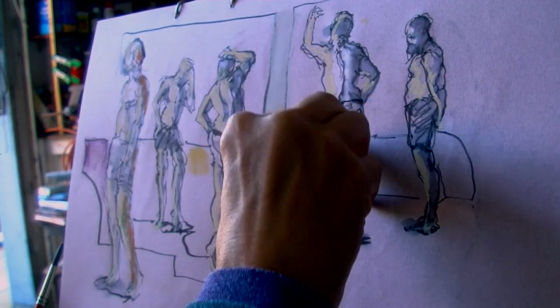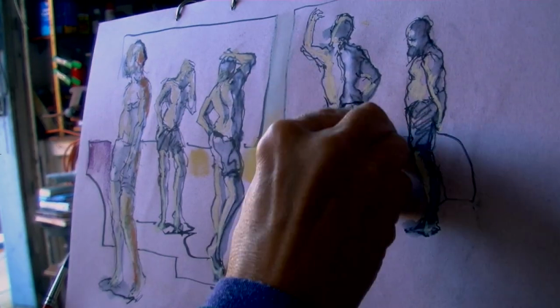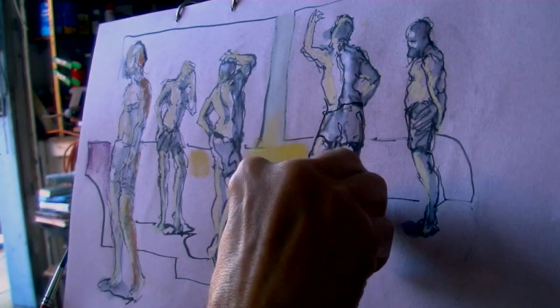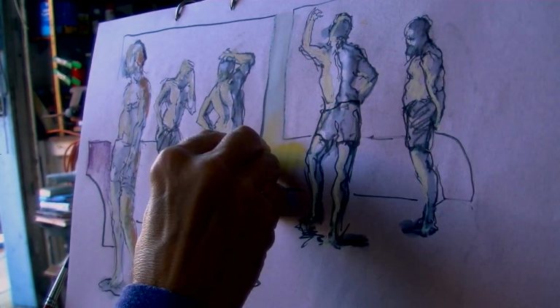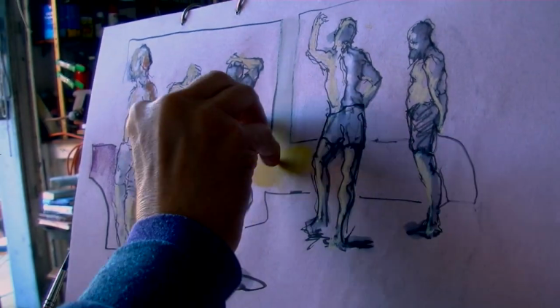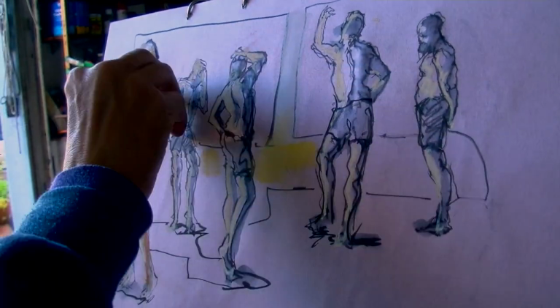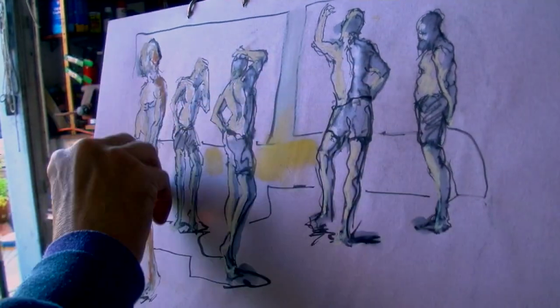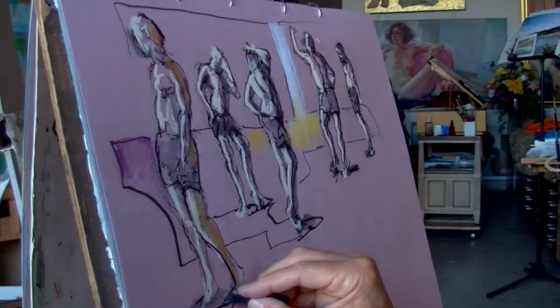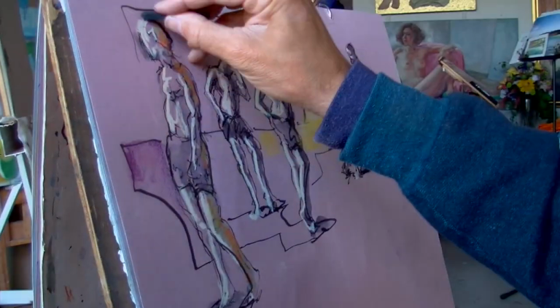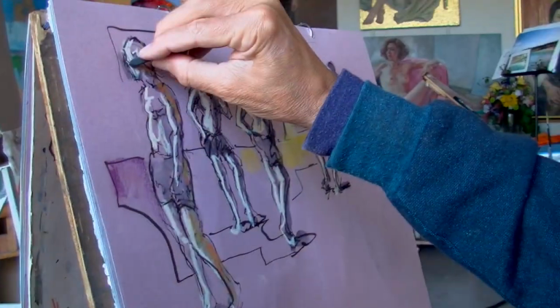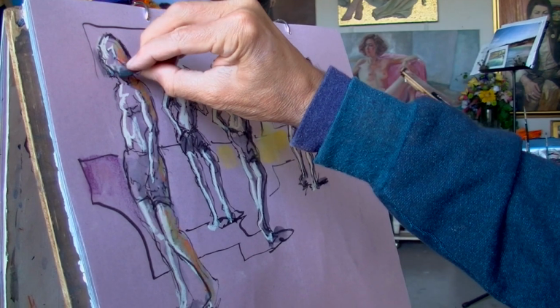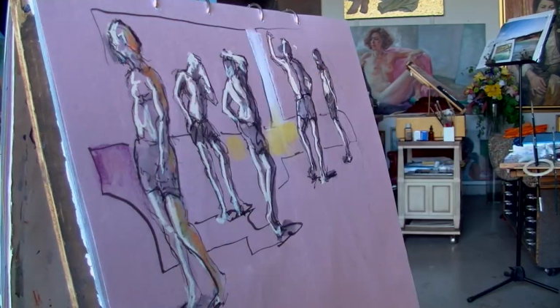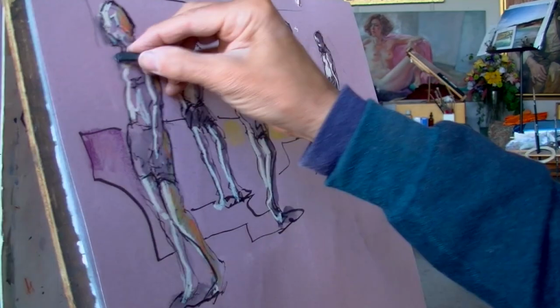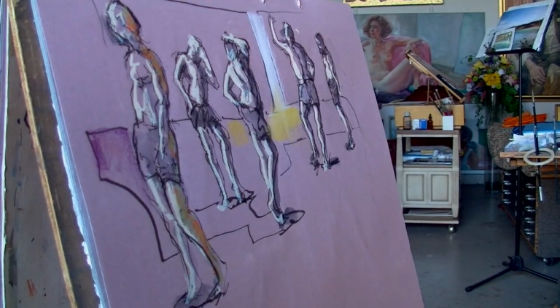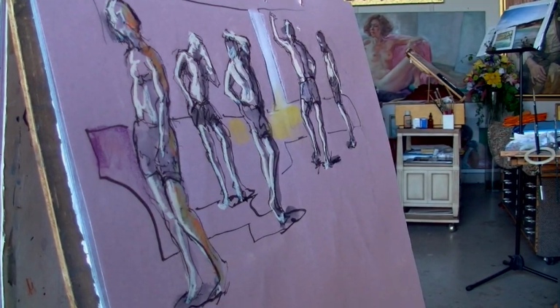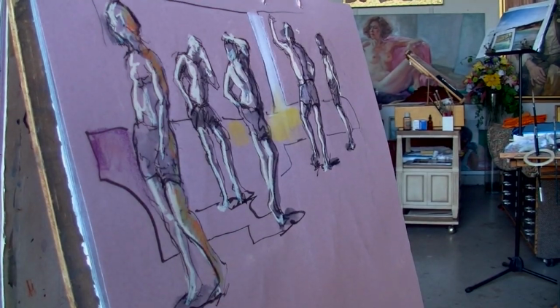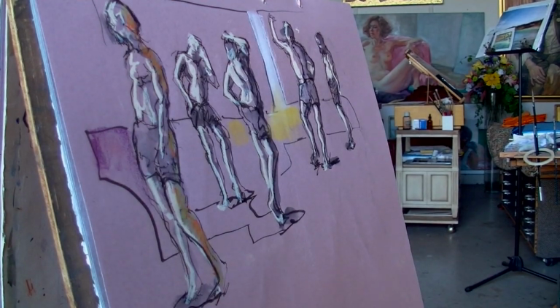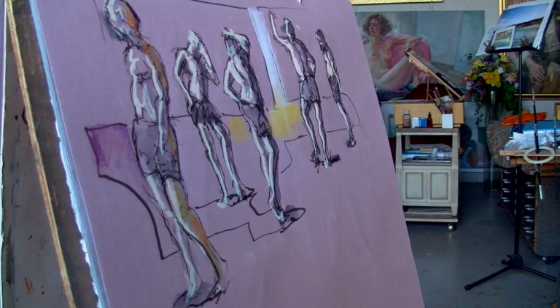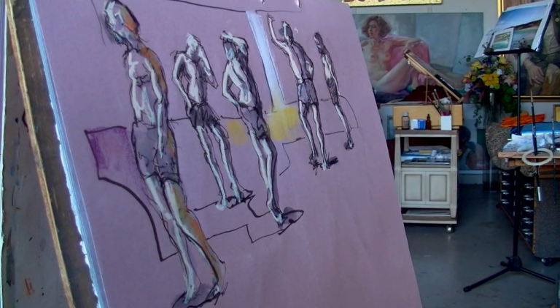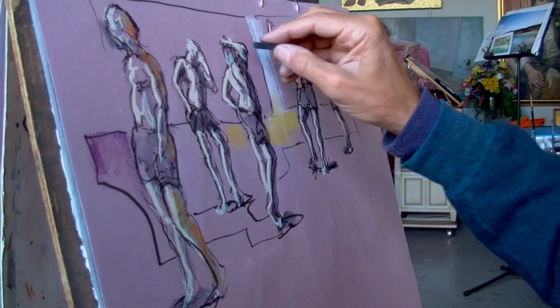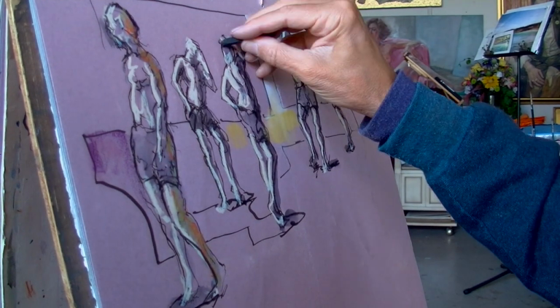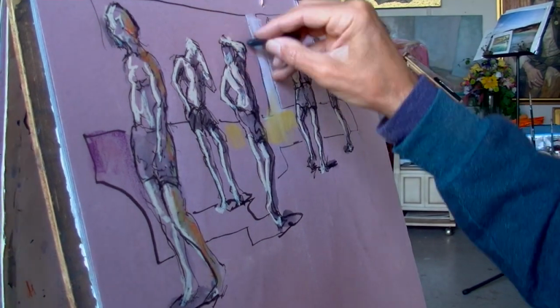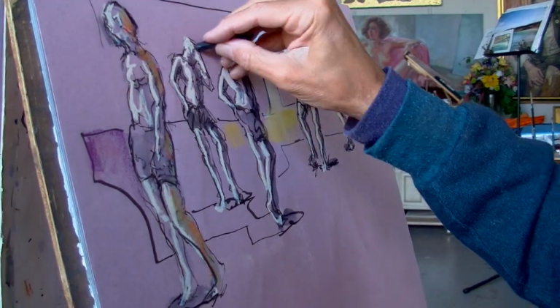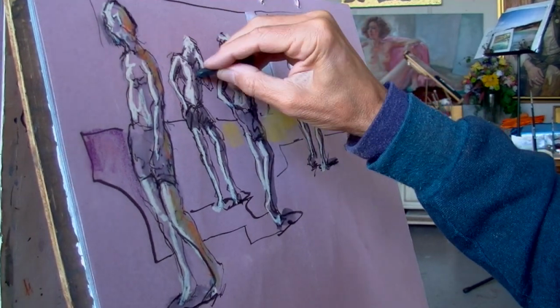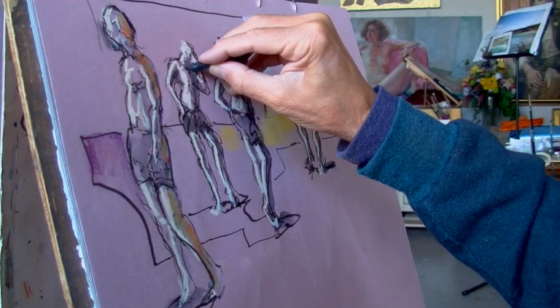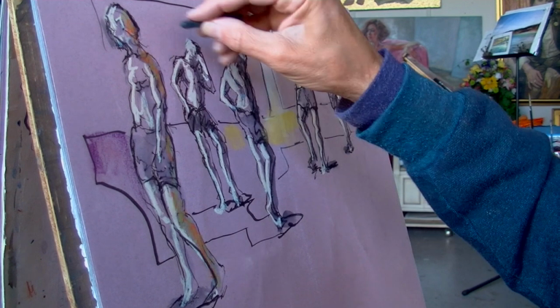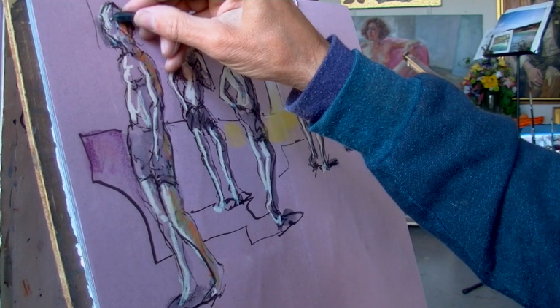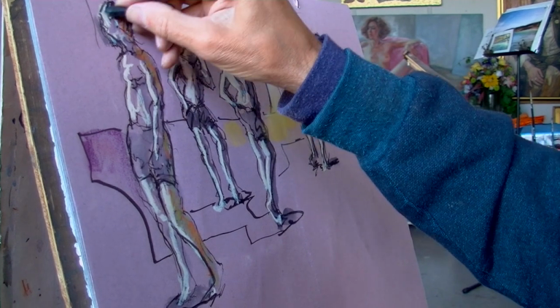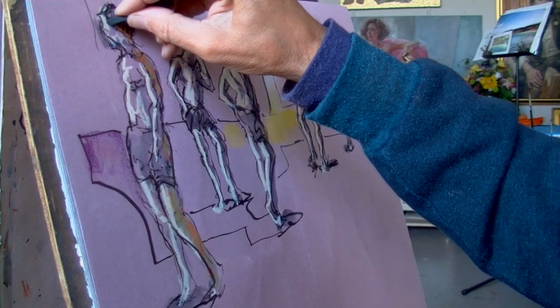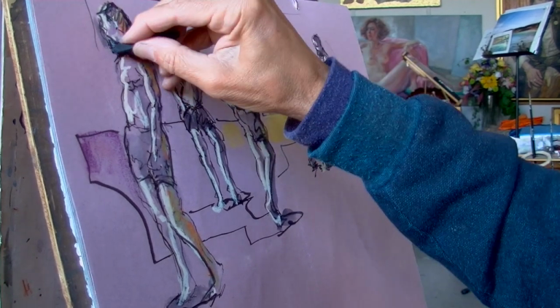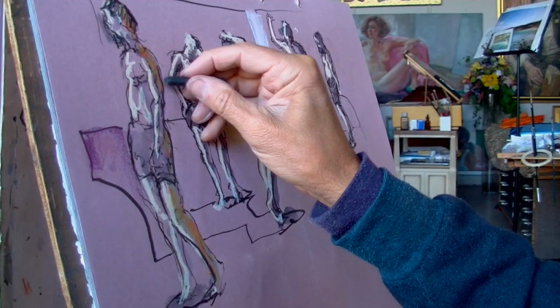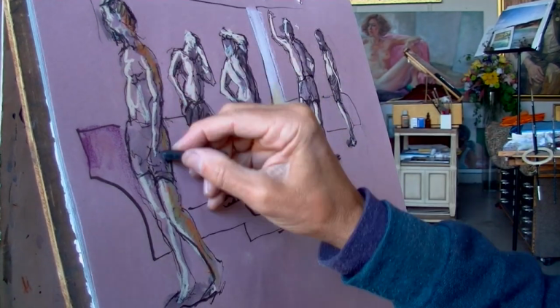Quite often I will finish a gesture before two minutes are up, so I use the extra time to add touches of pastel which start to give me an idea of an overall composition.